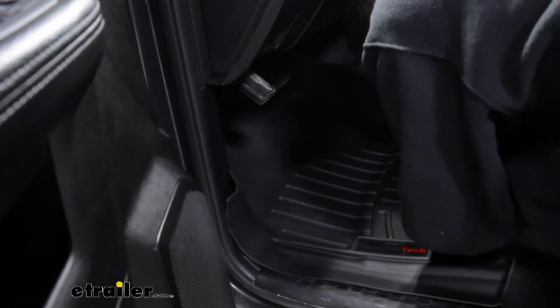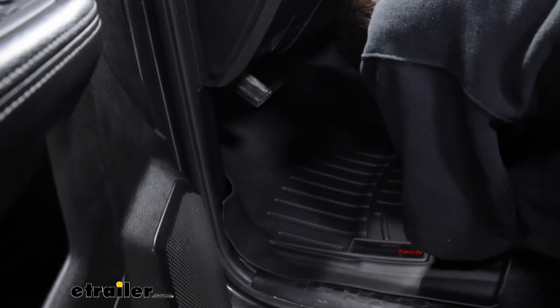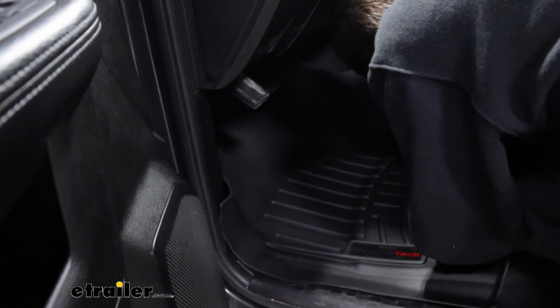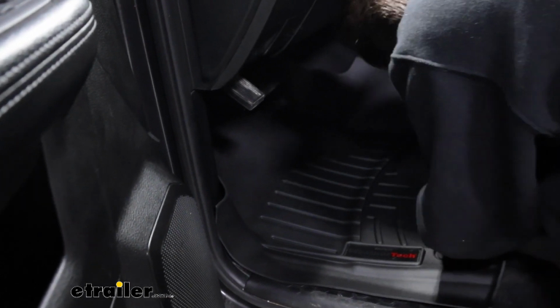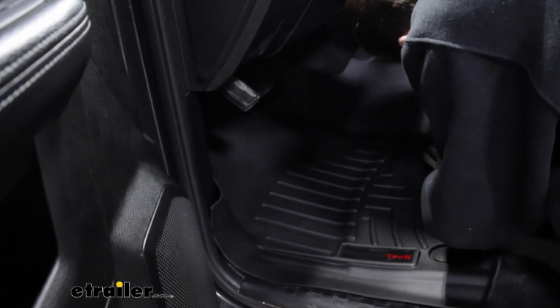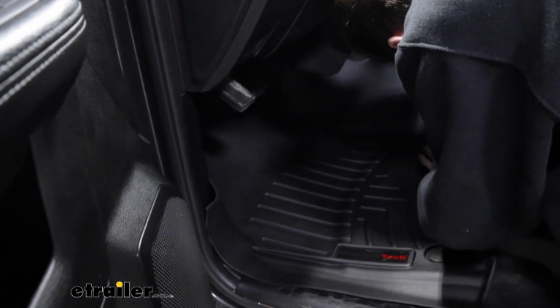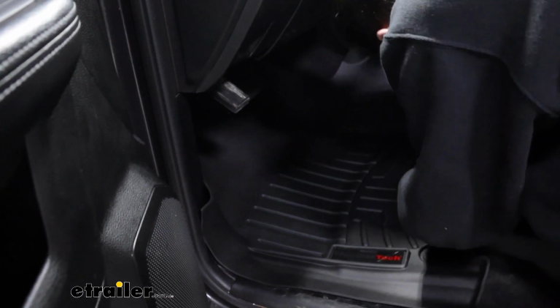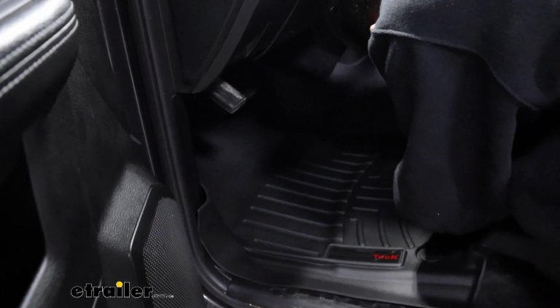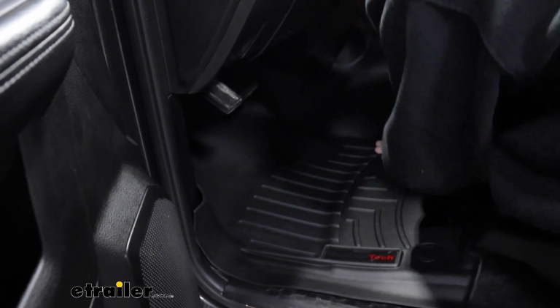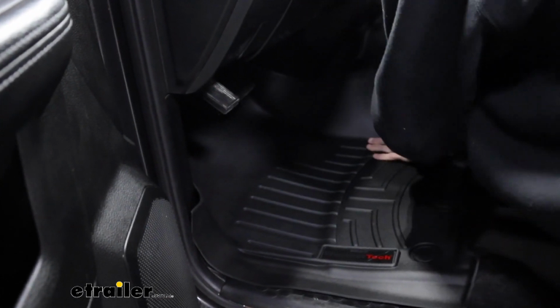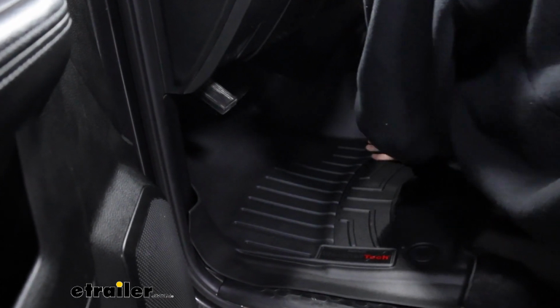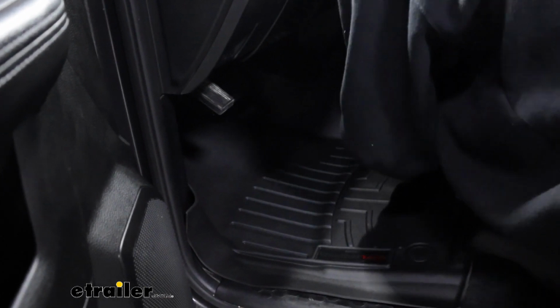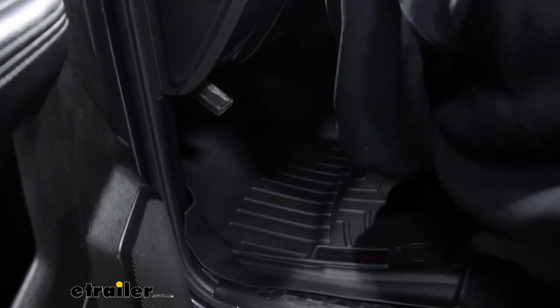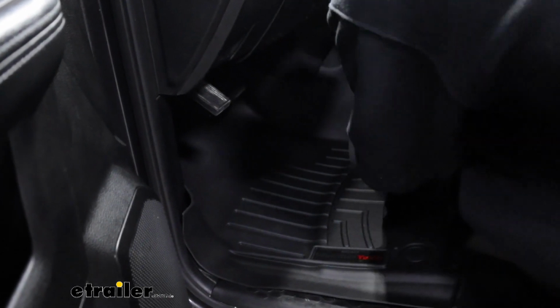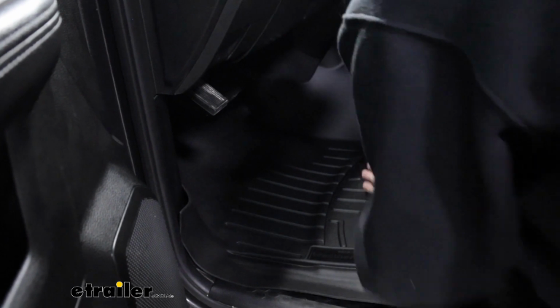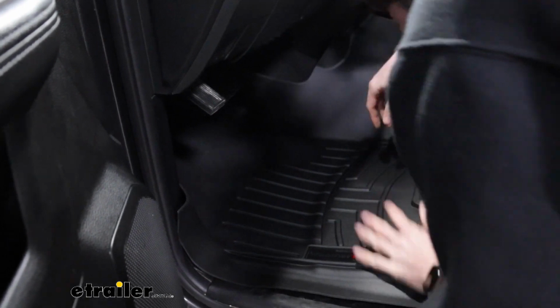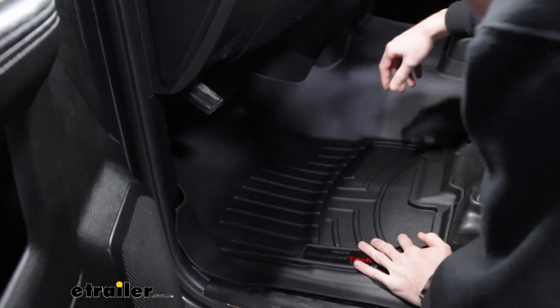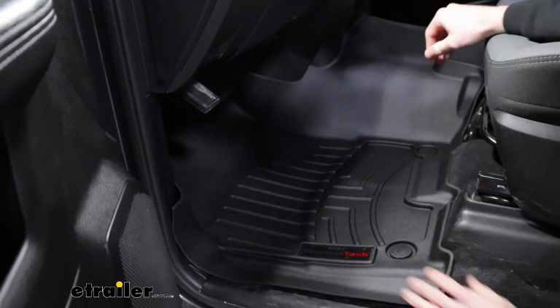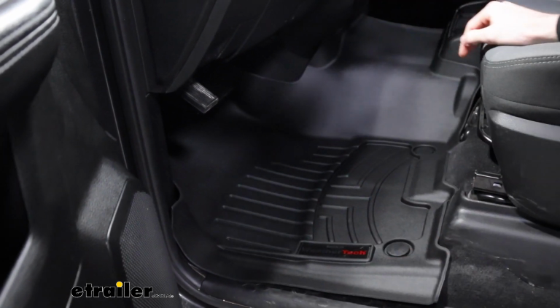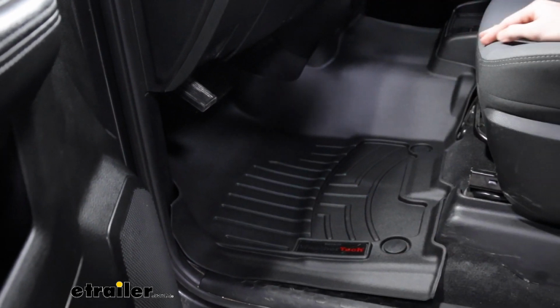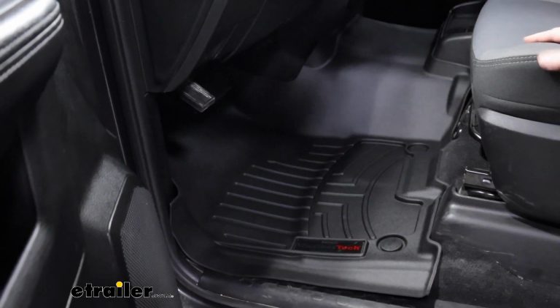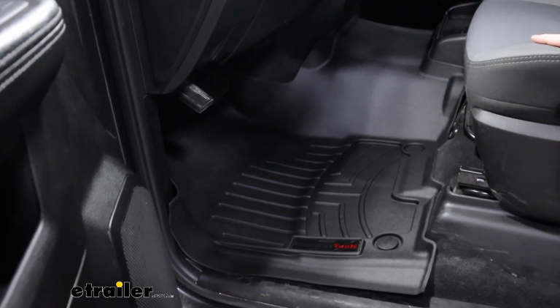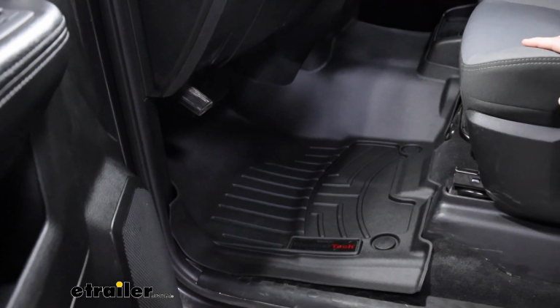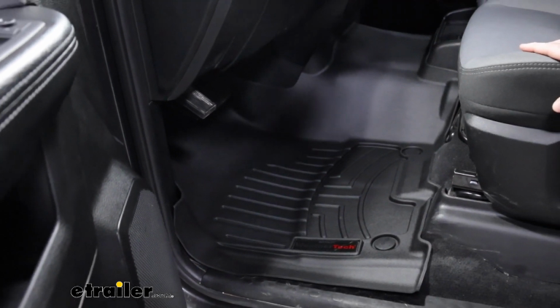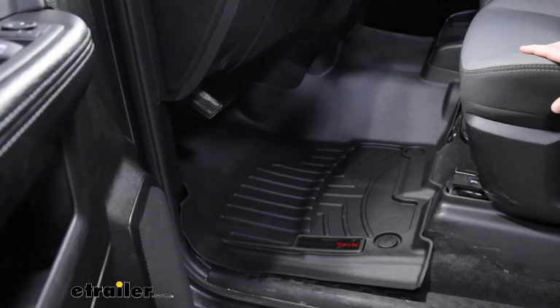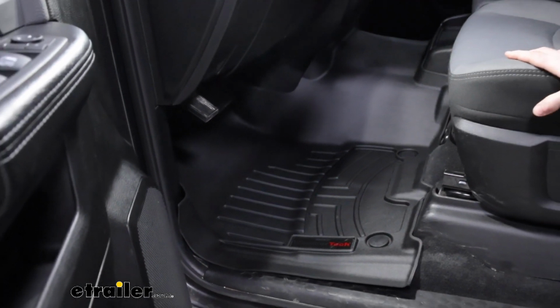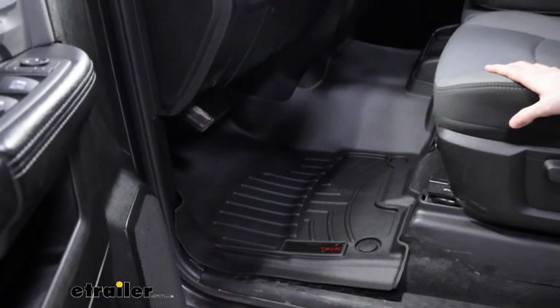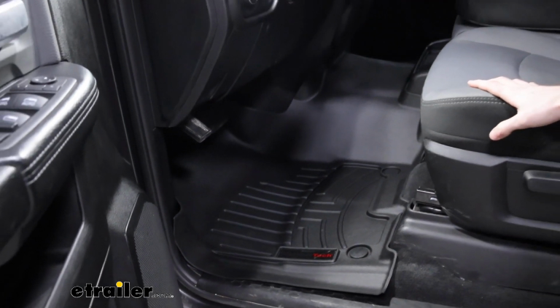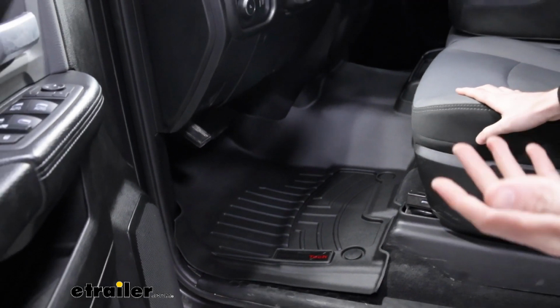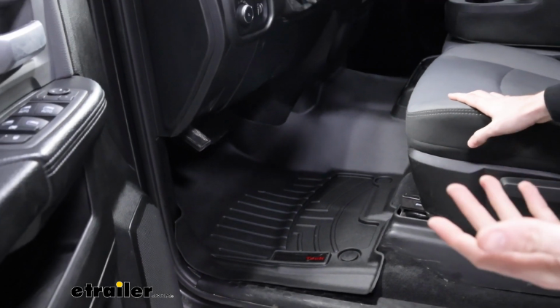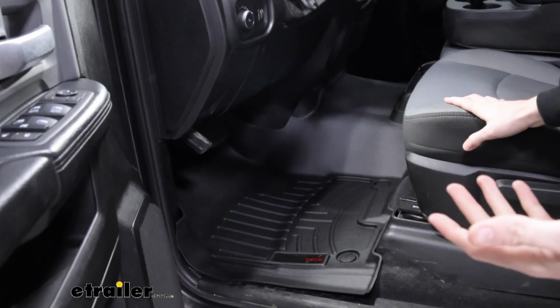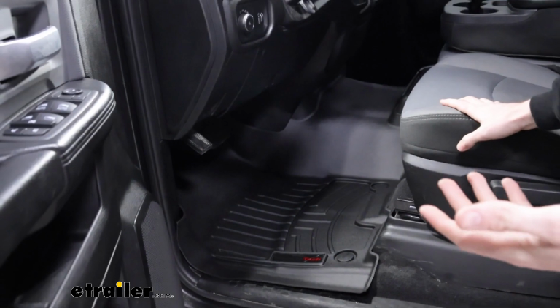You need to go back just a little bit here. And once you have all four anchor points where you want them to be, the mat's installed.